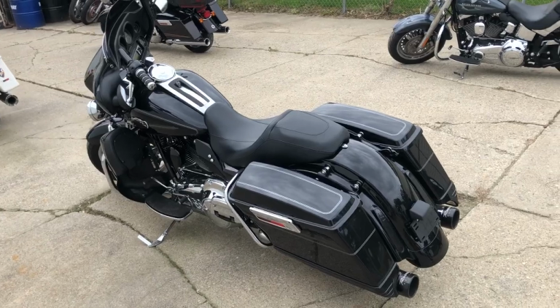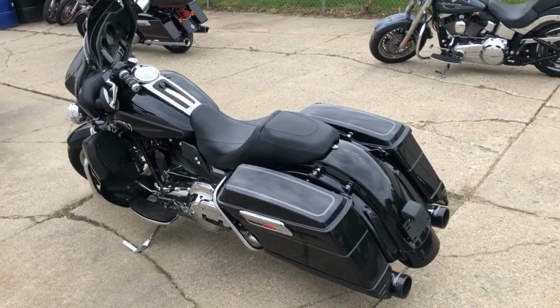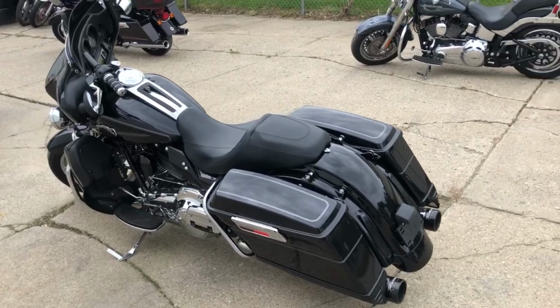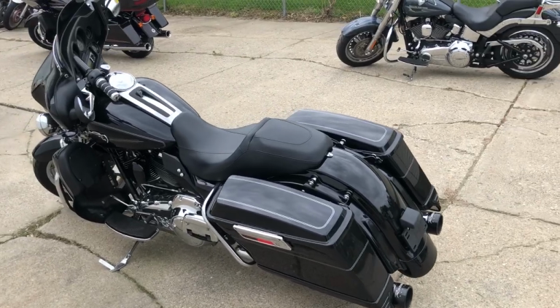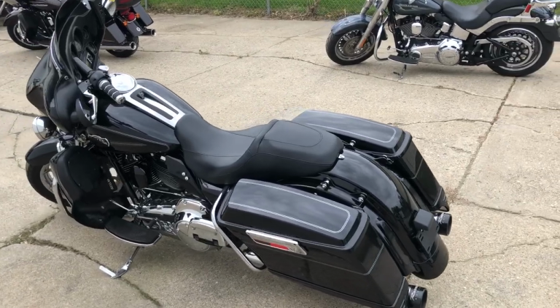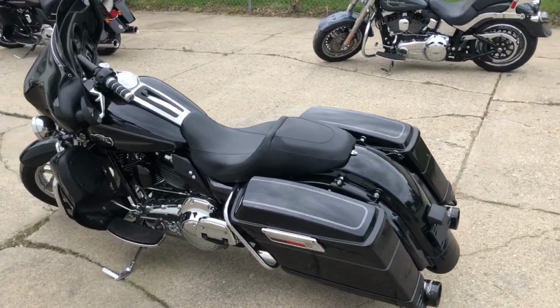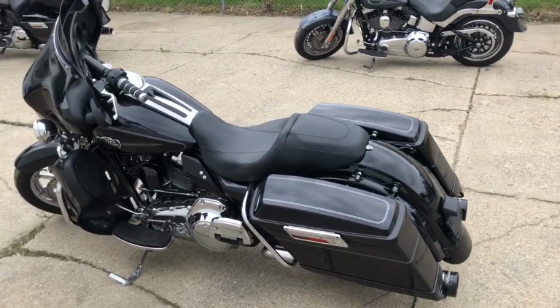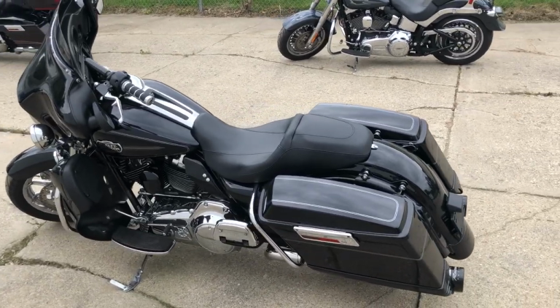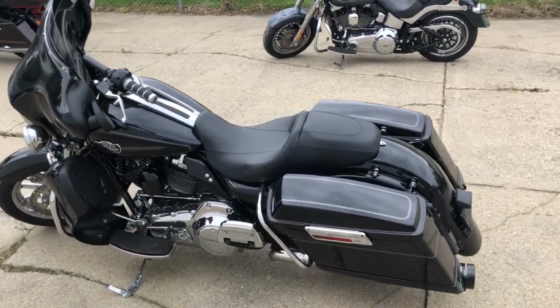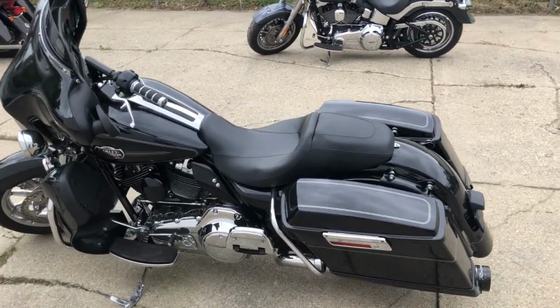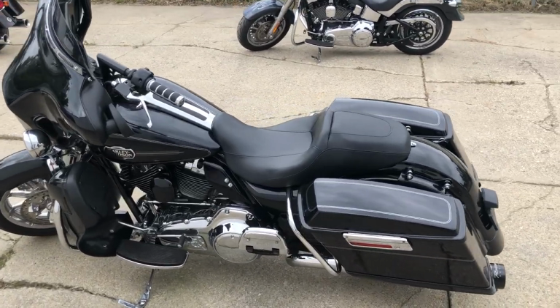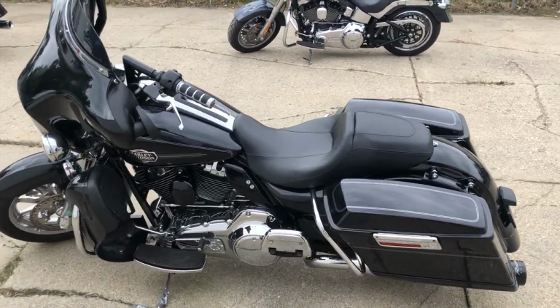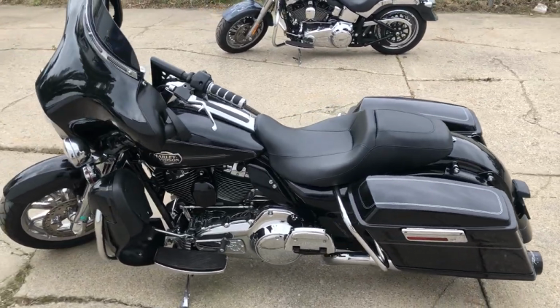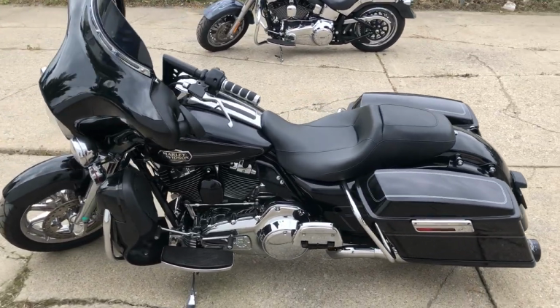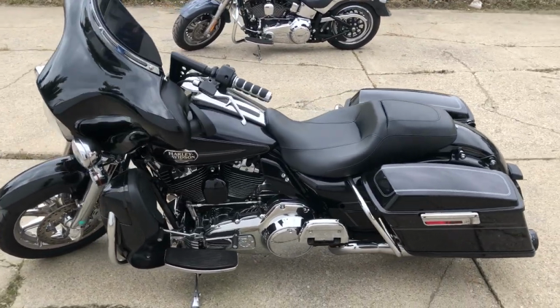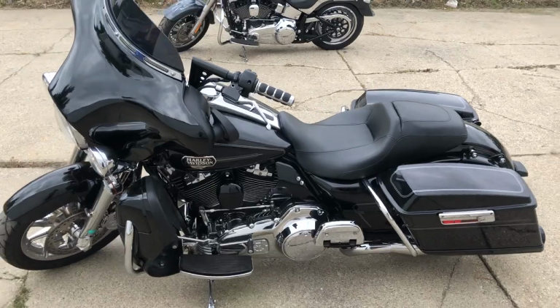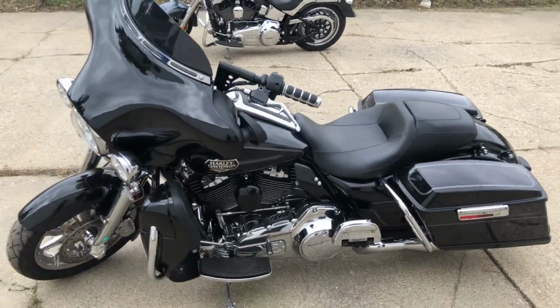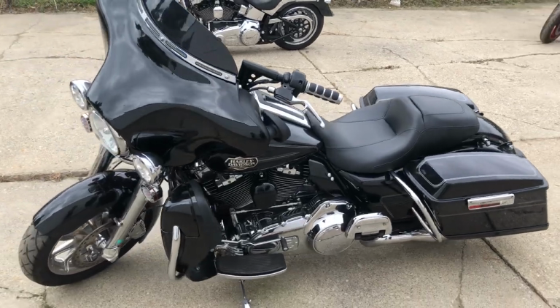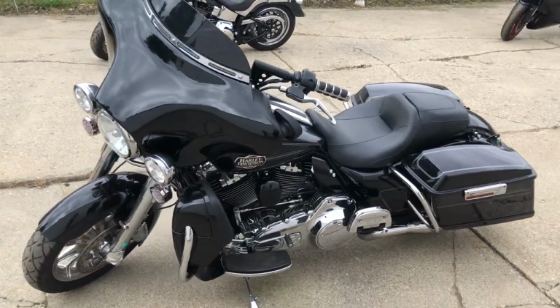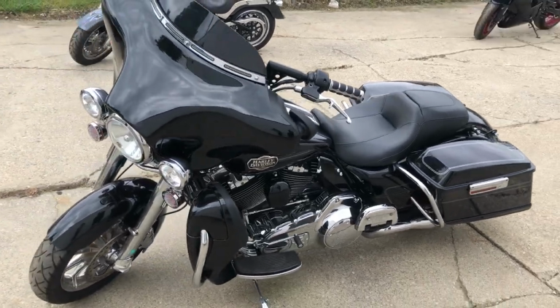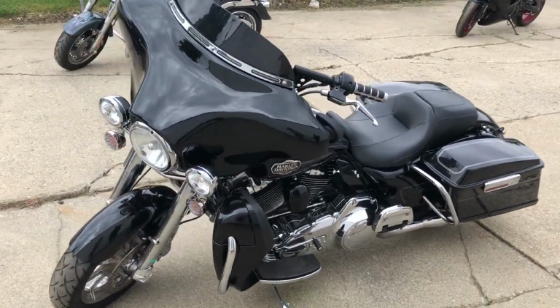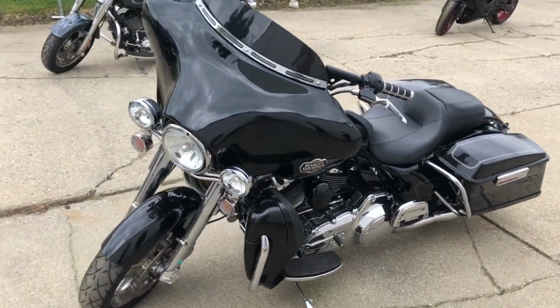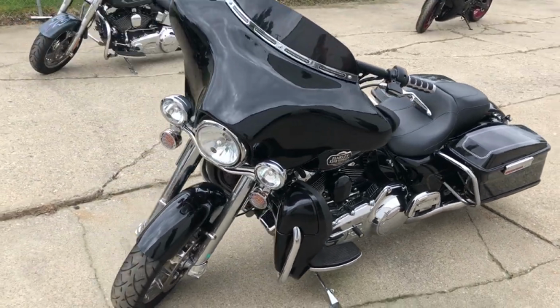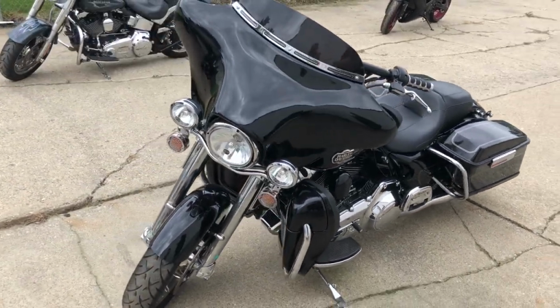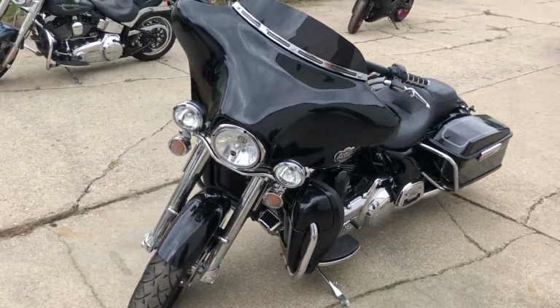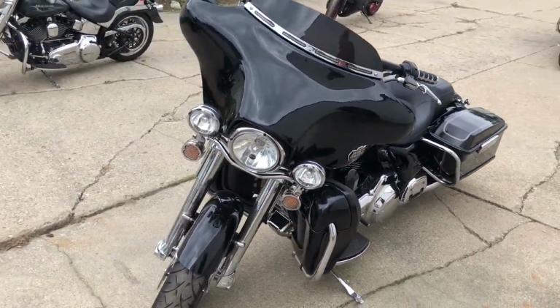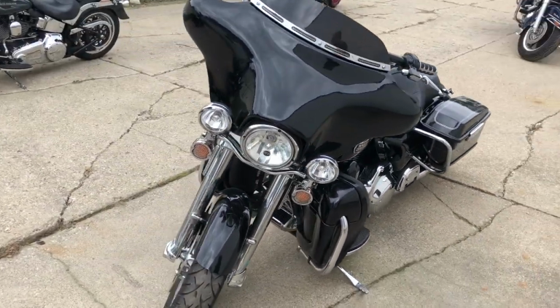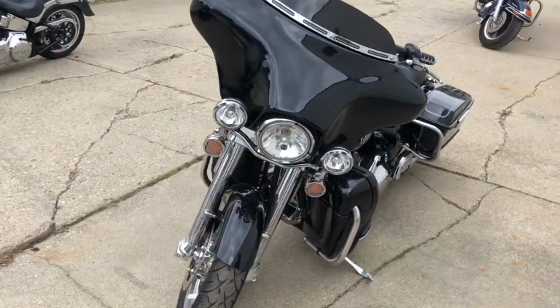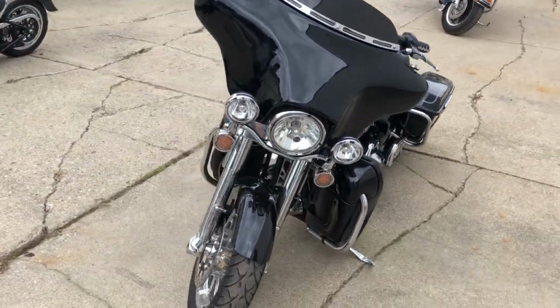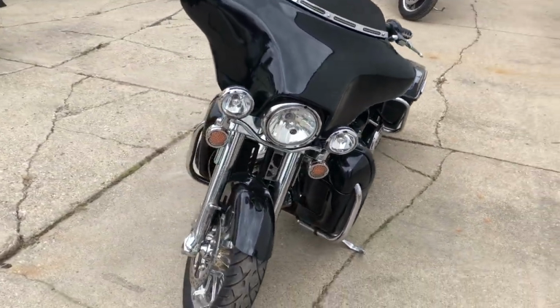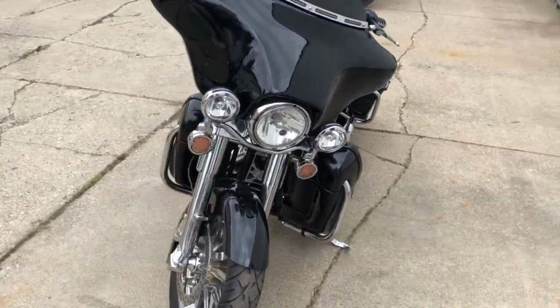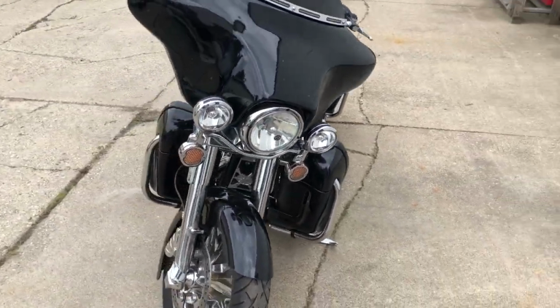Hey guys, ApprovalPowerSports.com here doing some videos on some stuff that just came into the showroom. Check this one out — 2011 Ultra Classic for sale, only 23,937 miles, super clean bike.